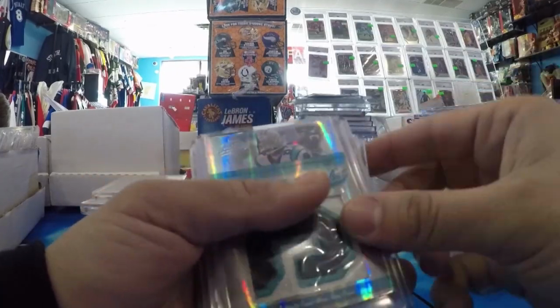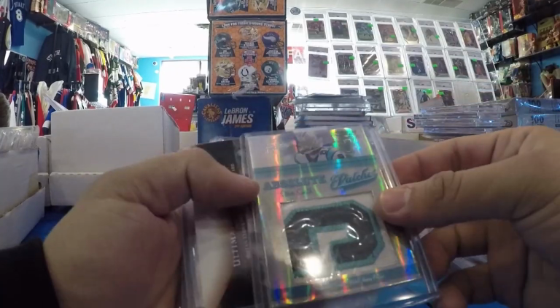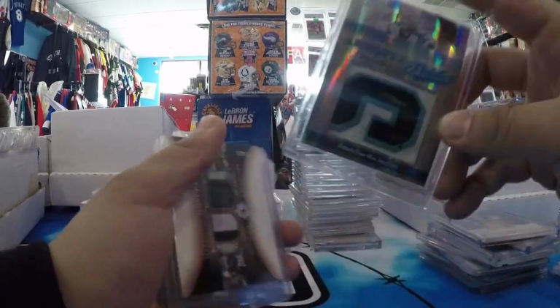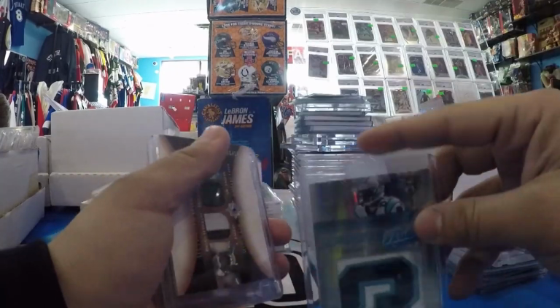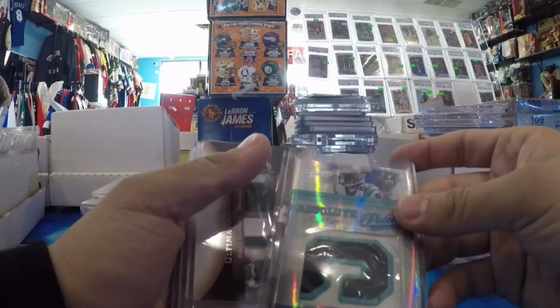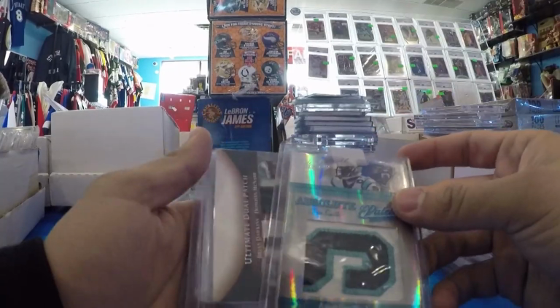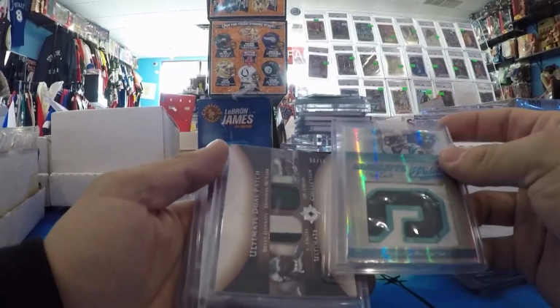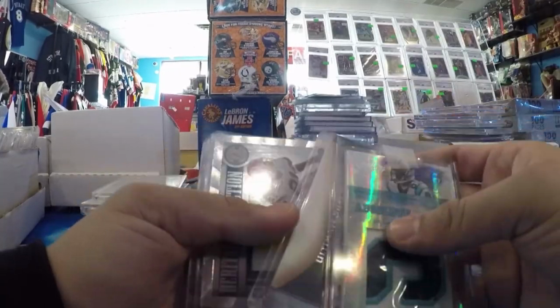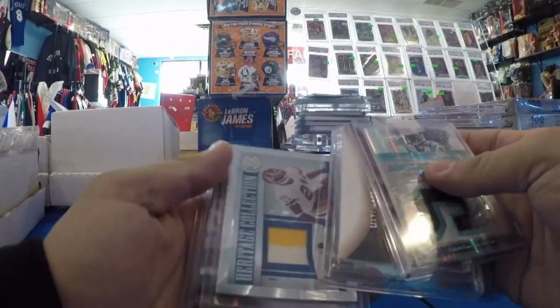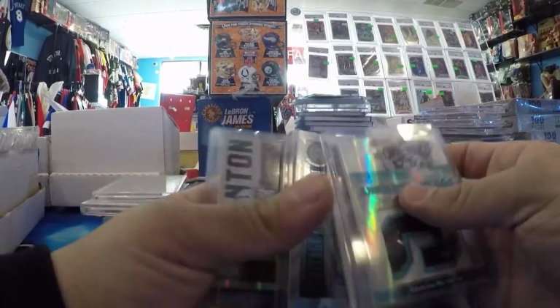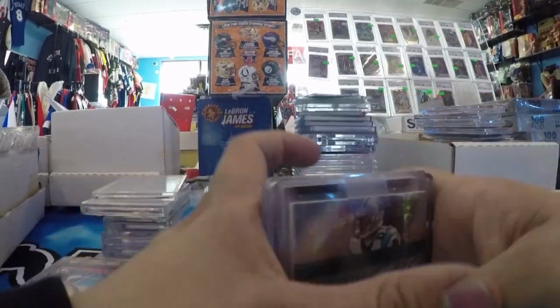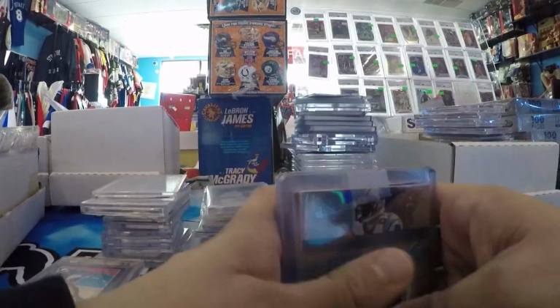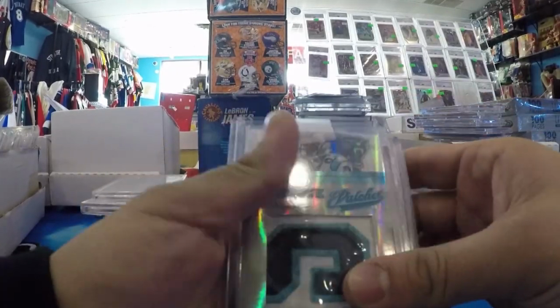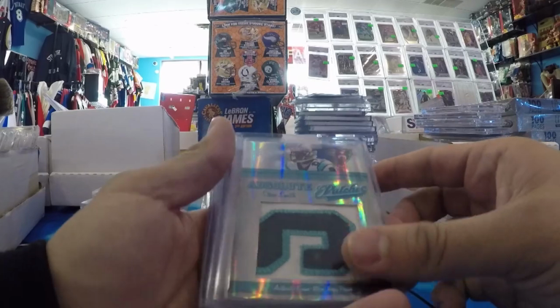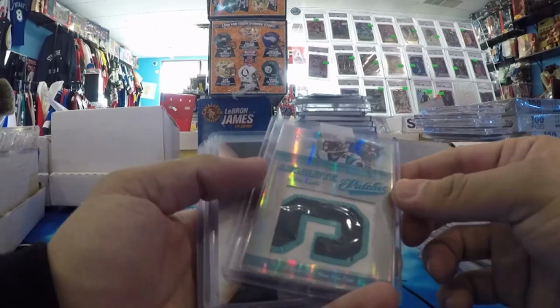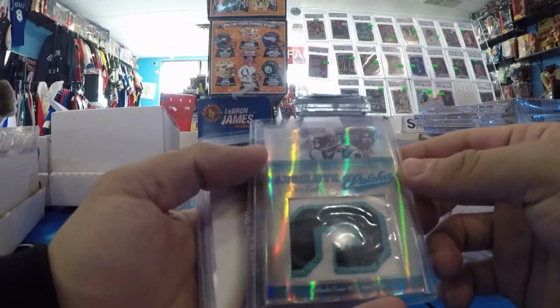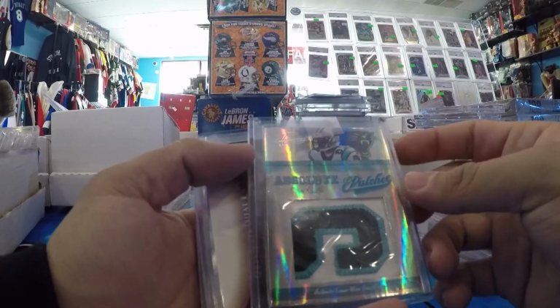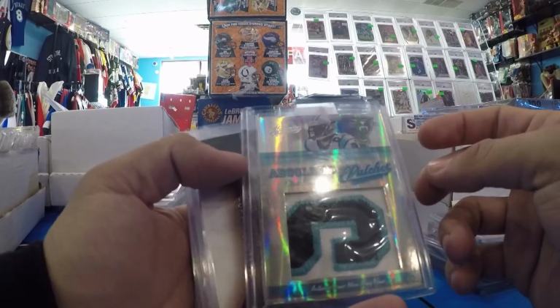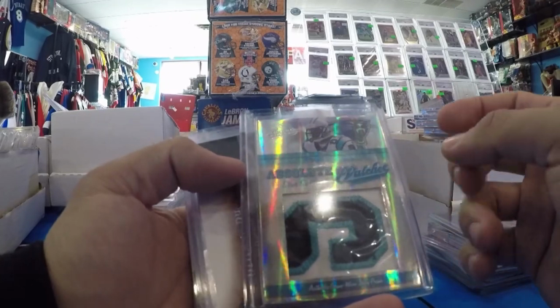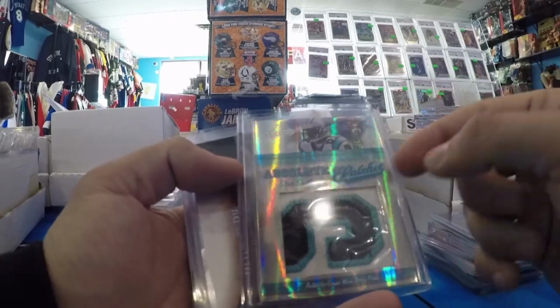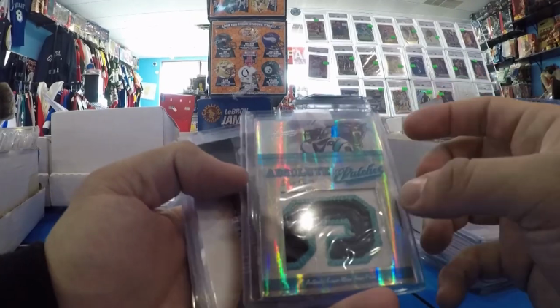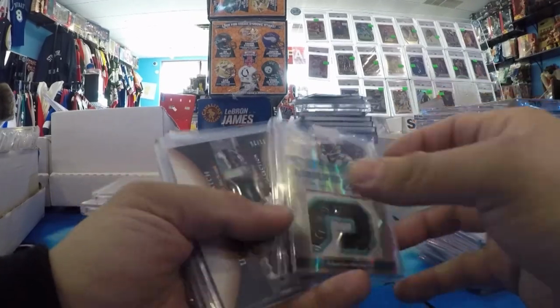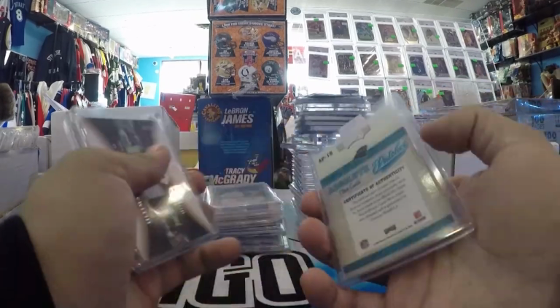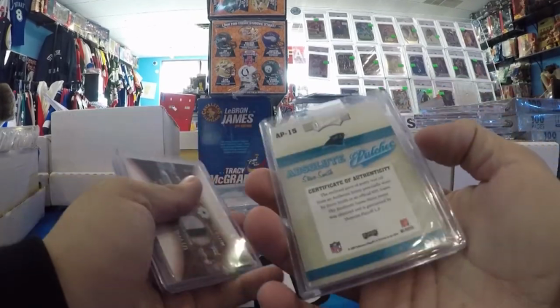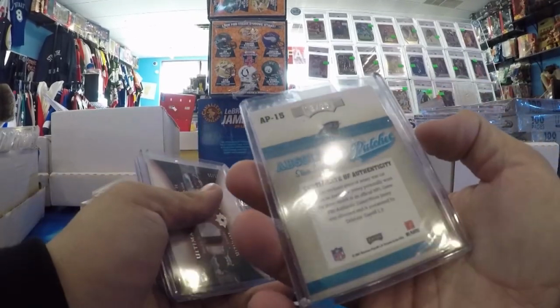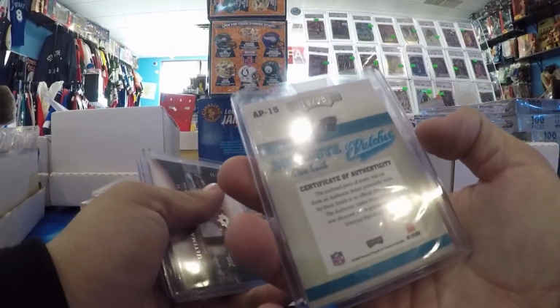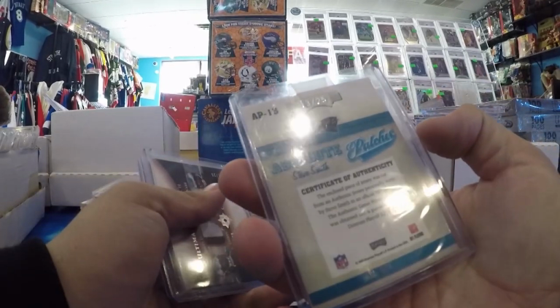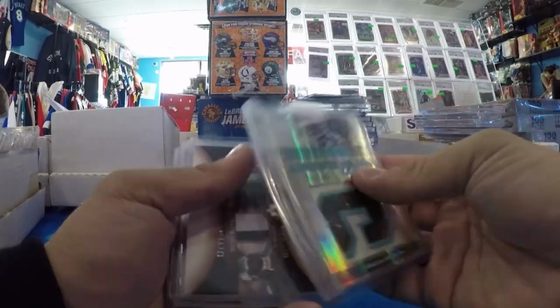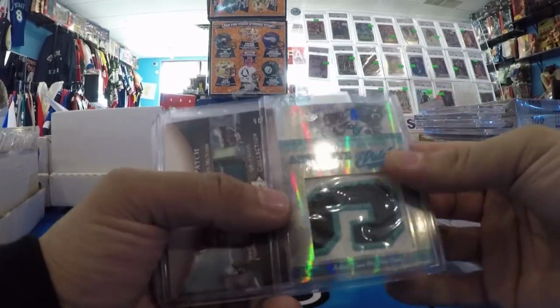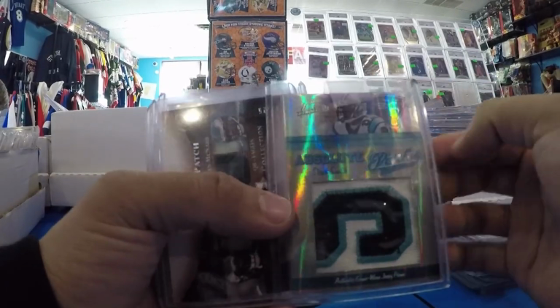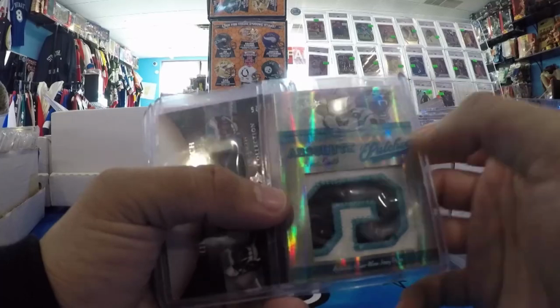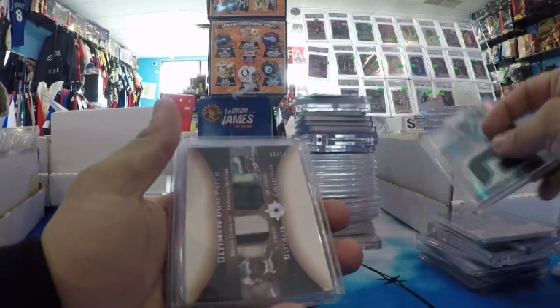This one was awesome too. I didn't get to put these in new top loaders — I just got back, so I just wanted to film this video. Steve Smith, Absolute Patch — another absolutely great set. Game Use, out of 25. Filthy.